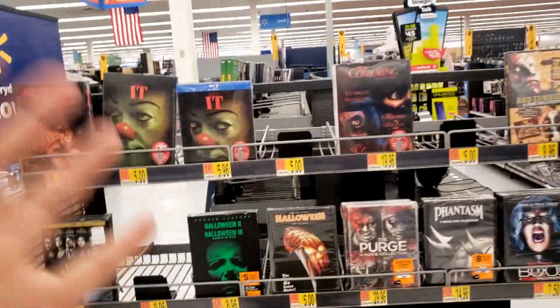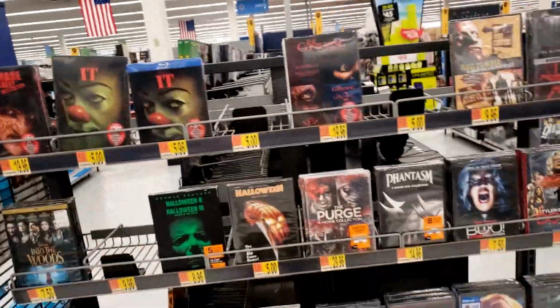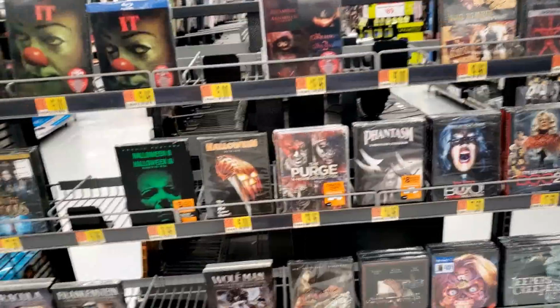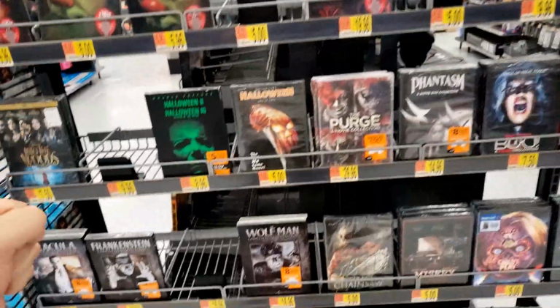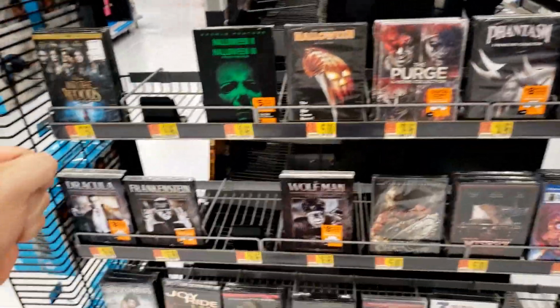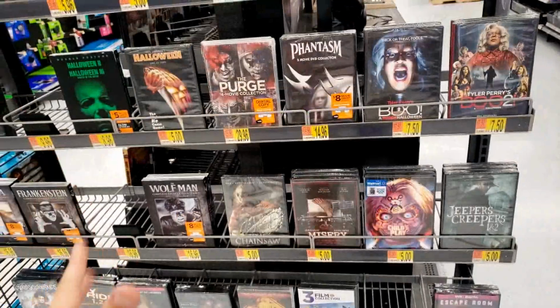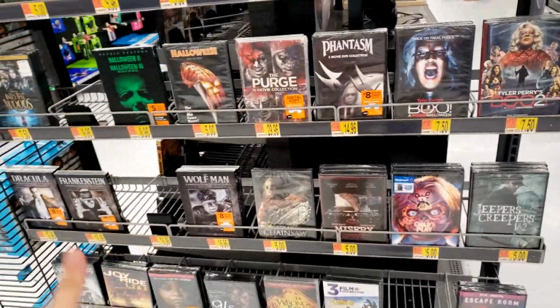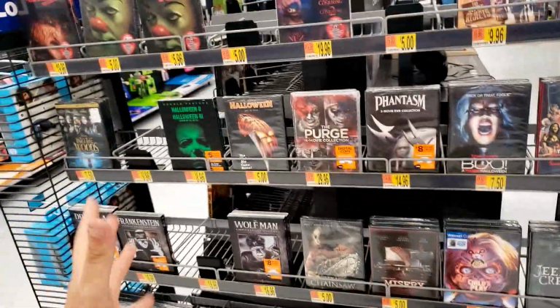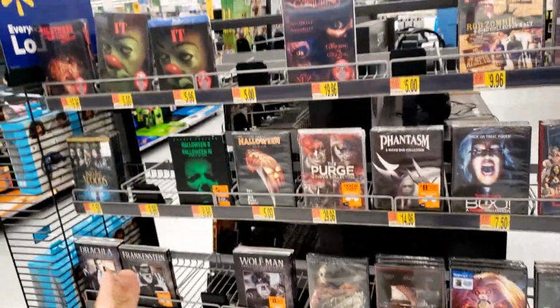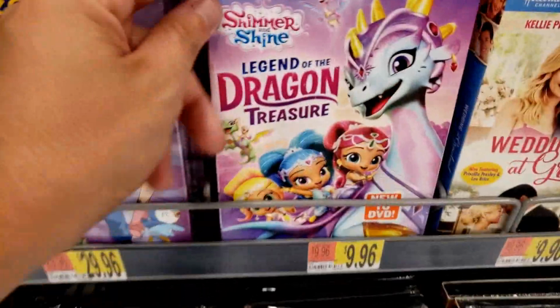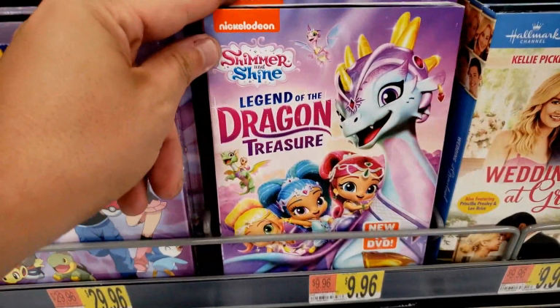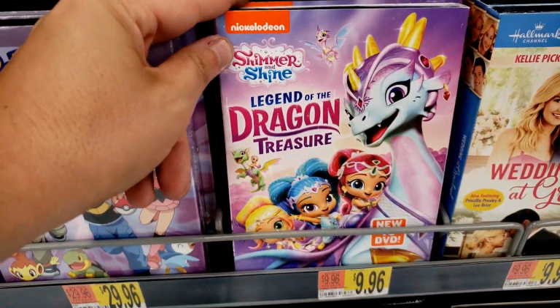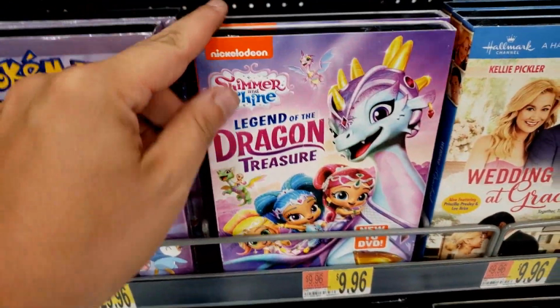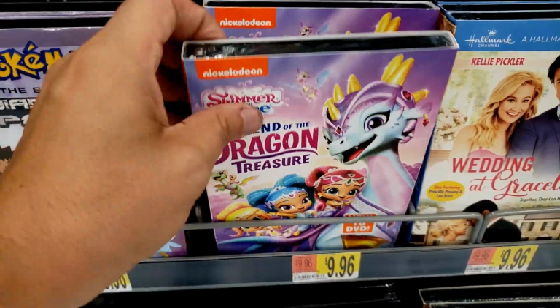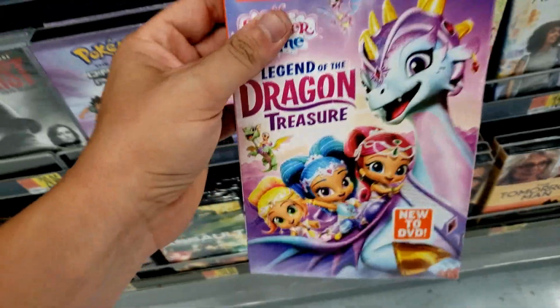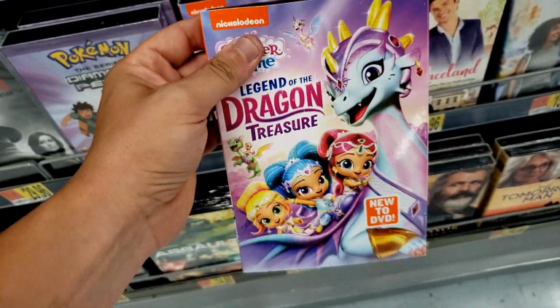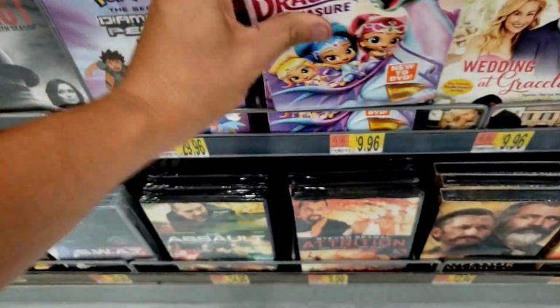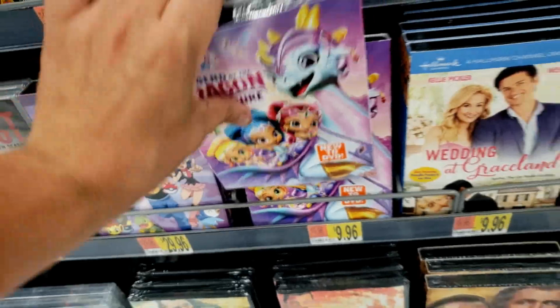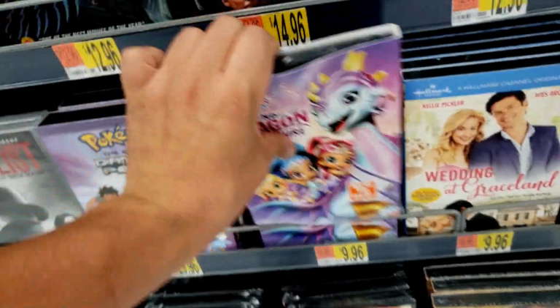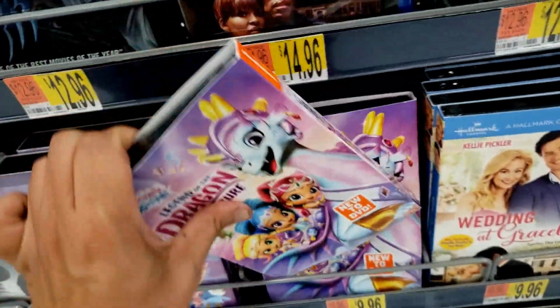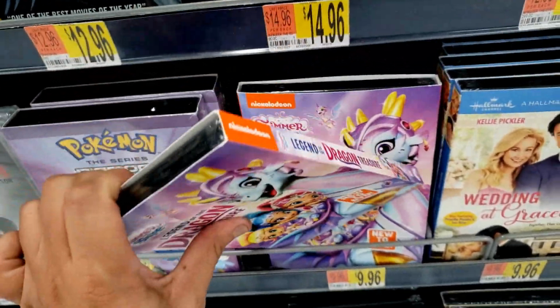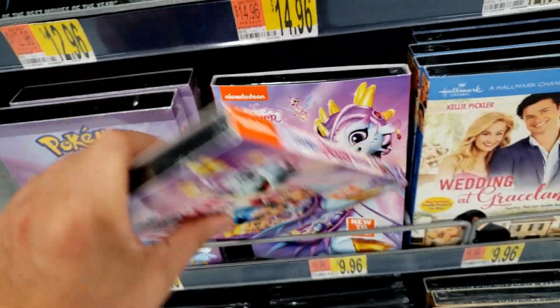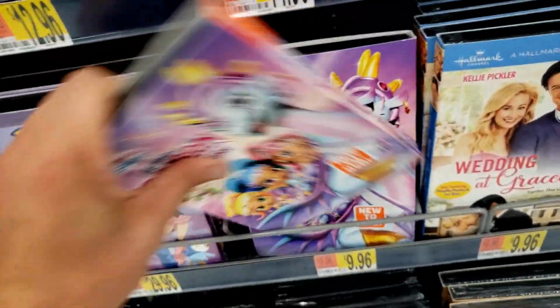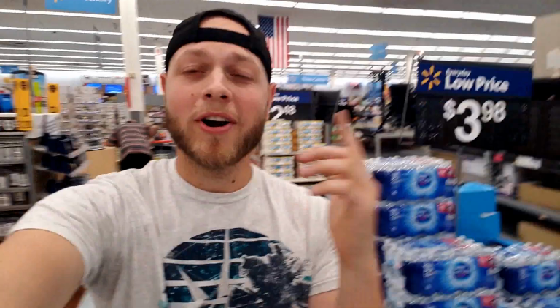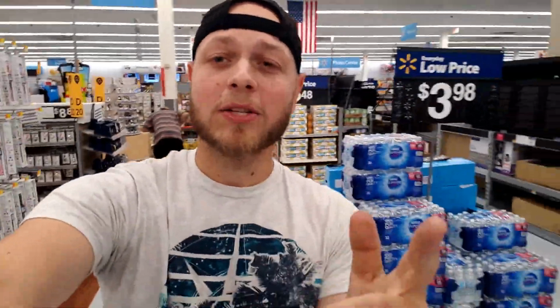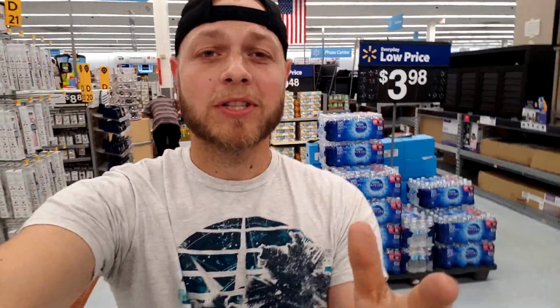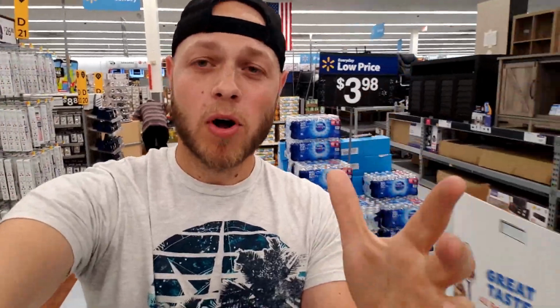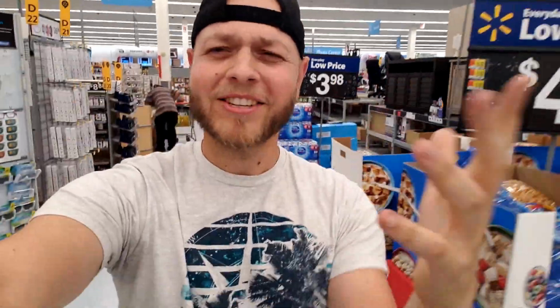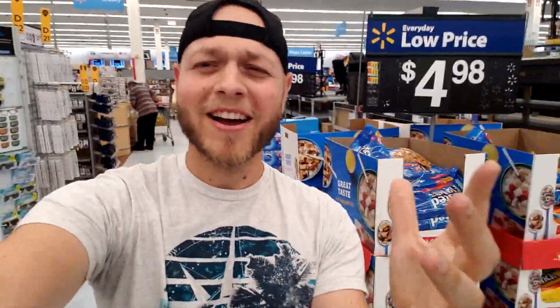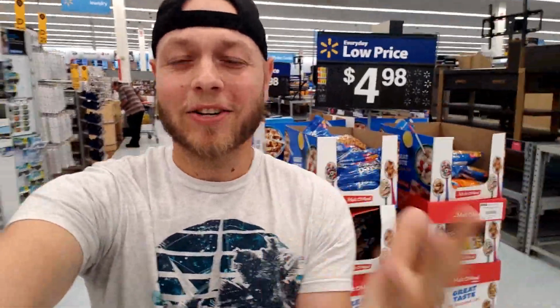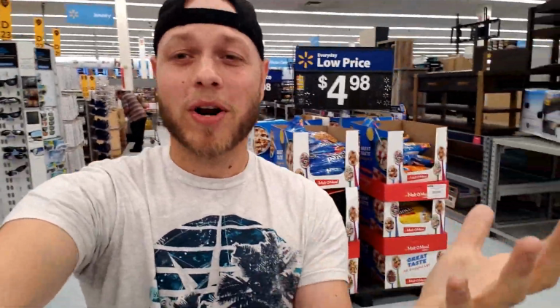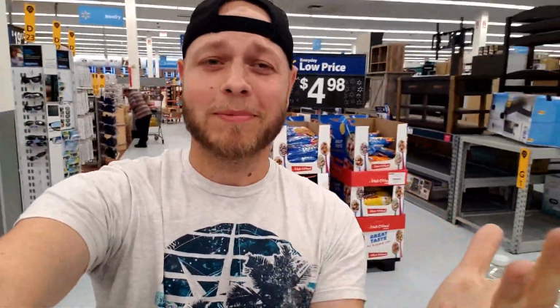I am so freaking pumped — seeing this stuff just makes me happy. They have Legend of the Dragon Treasure. I'm just joking — okay, I regret doing that stupid joke. All right guys, that's pretty much it for Walmart, let's get on out of here and I'll show you what I picked up today.